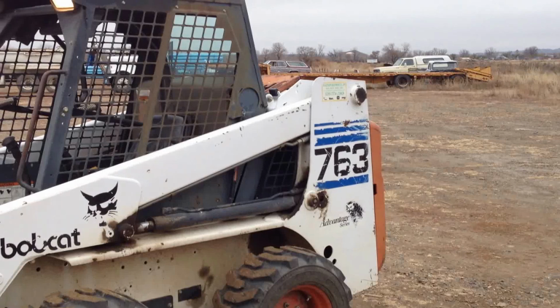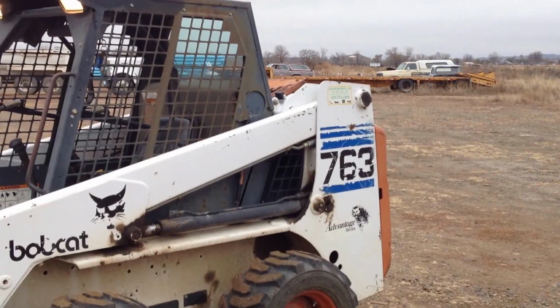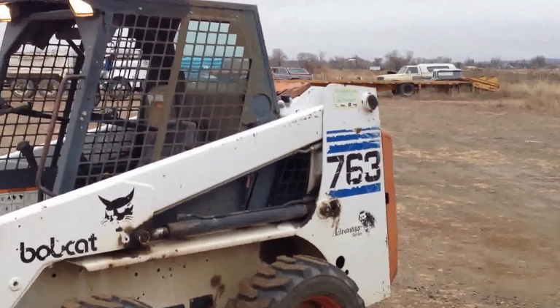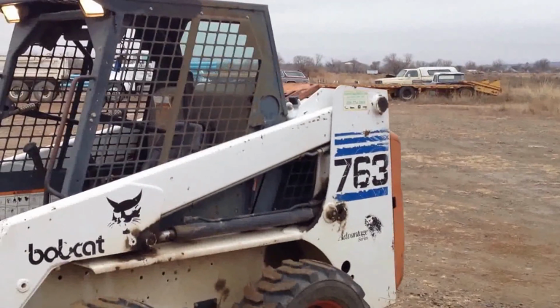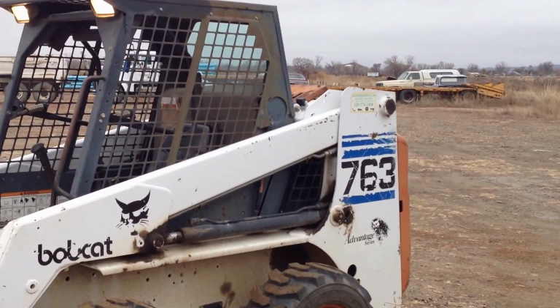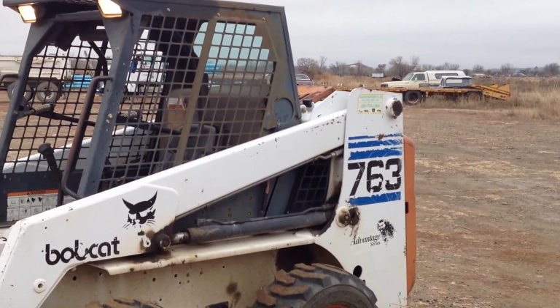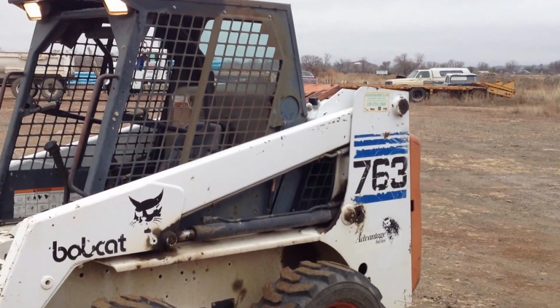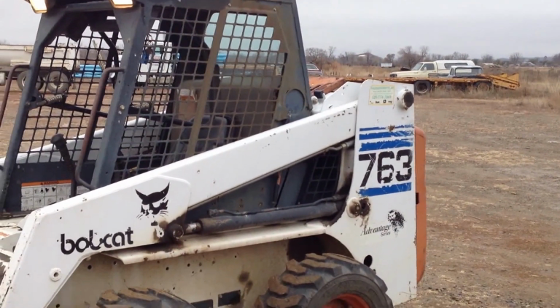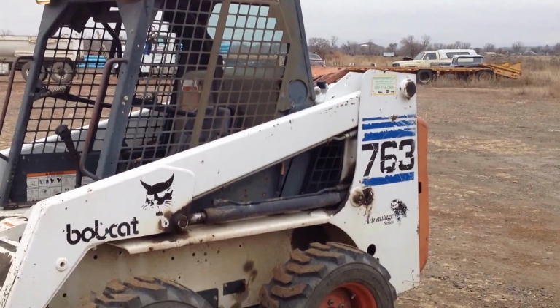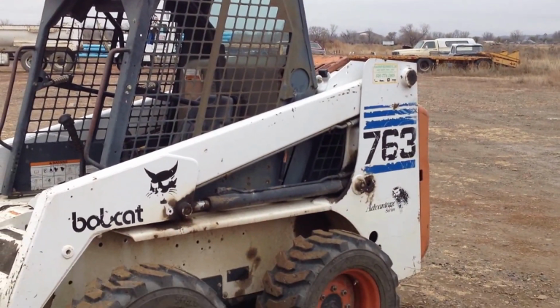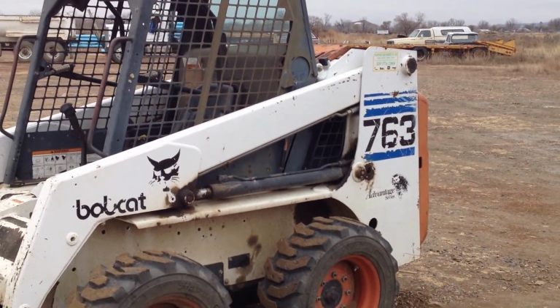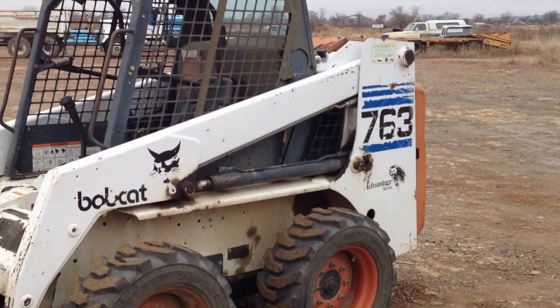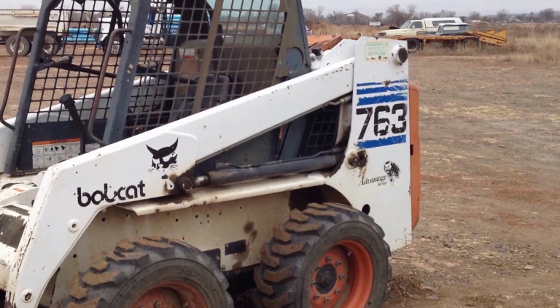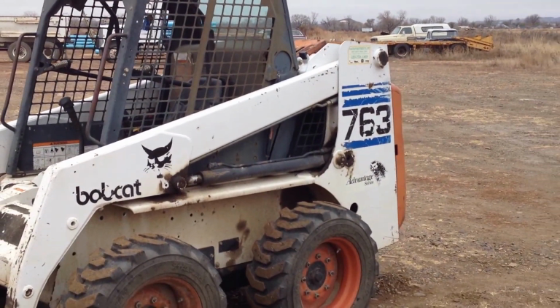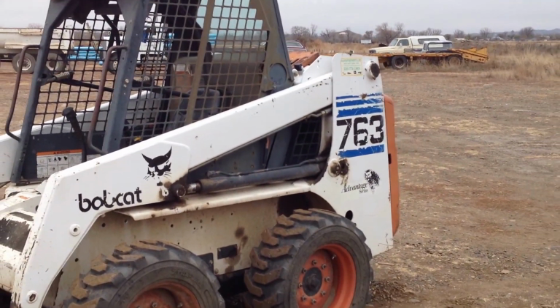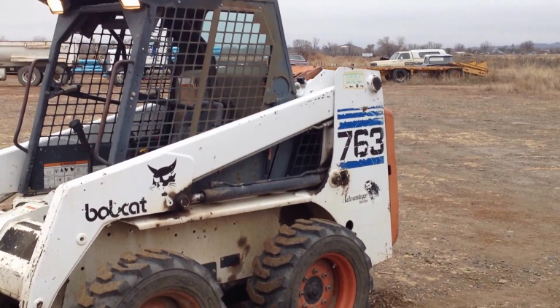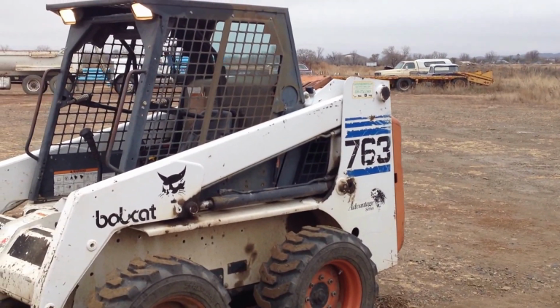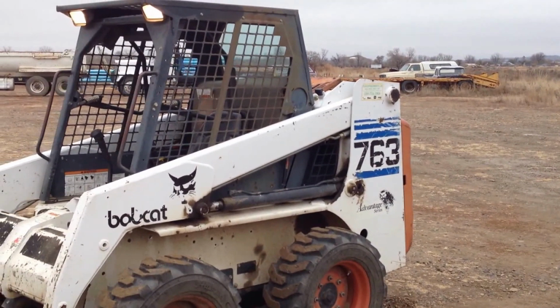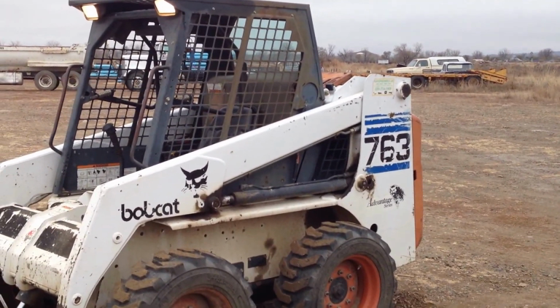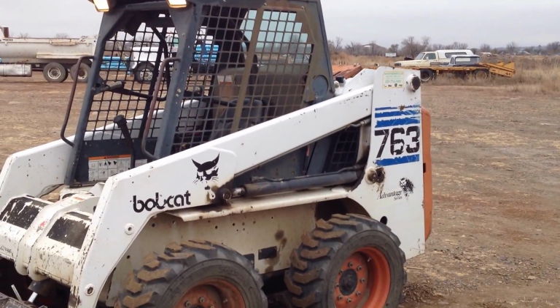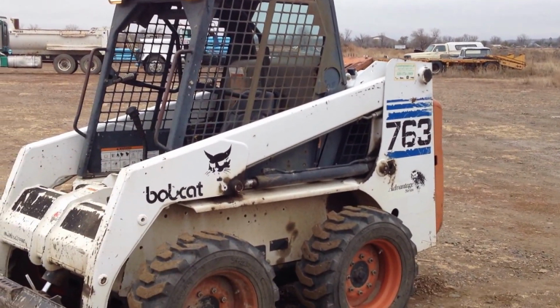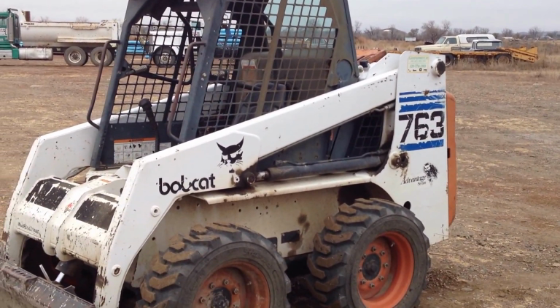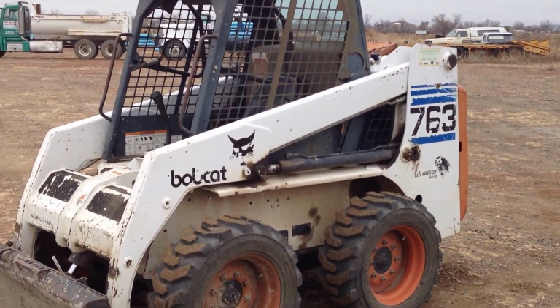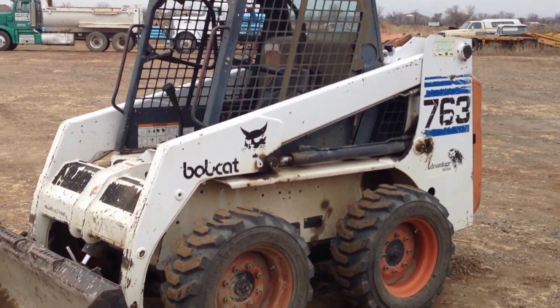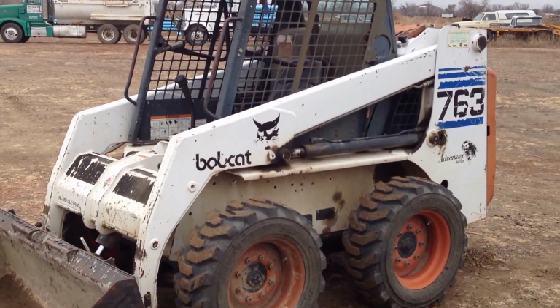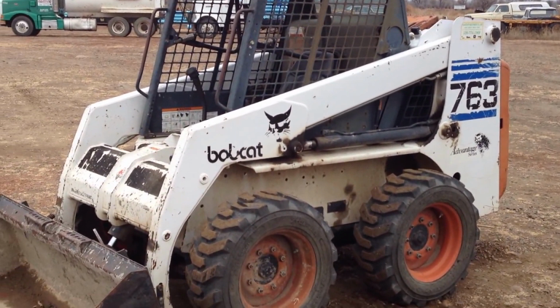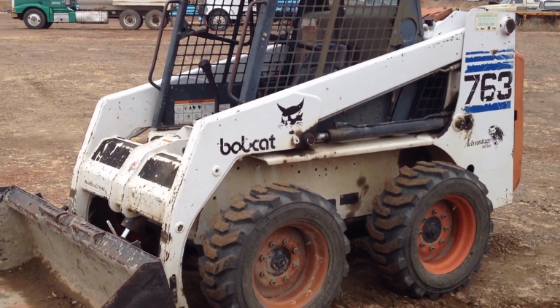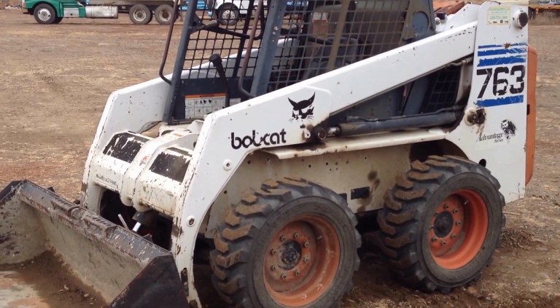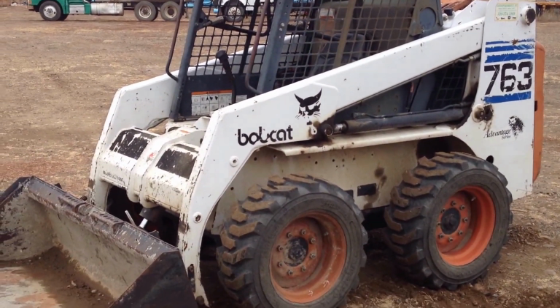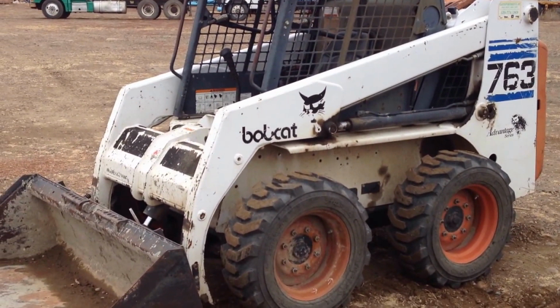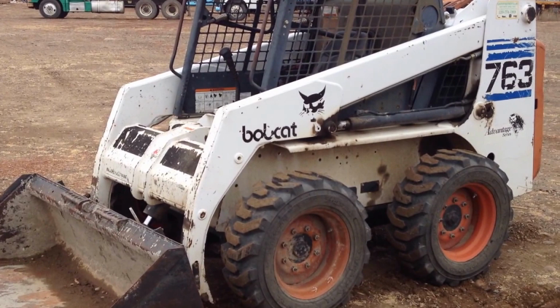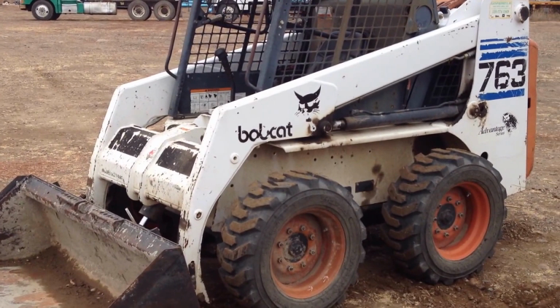Hi folks, Matt Smith with Smith Sales Company Auctioneers in Miles City. We have this 763 Bobcat — pretty nice little outfit. Just picked it up this morning.